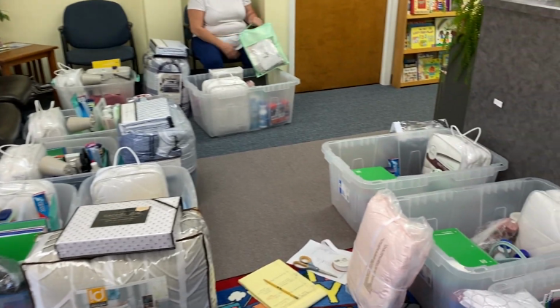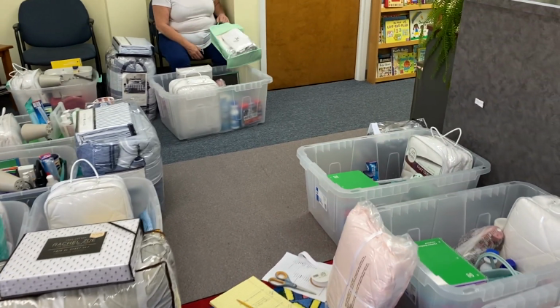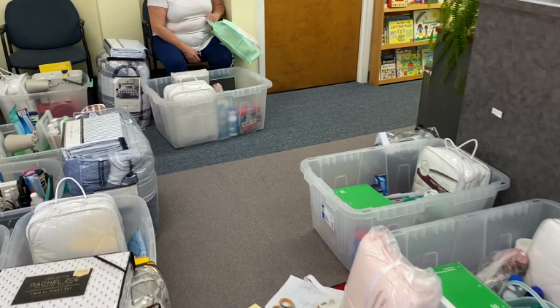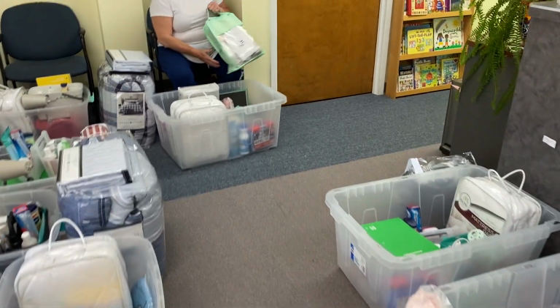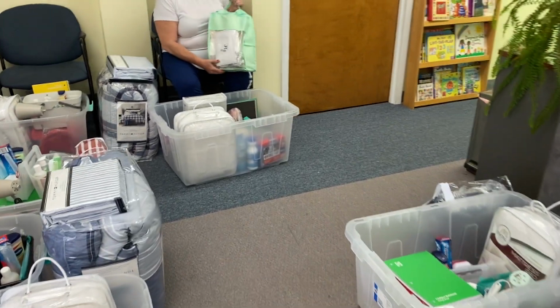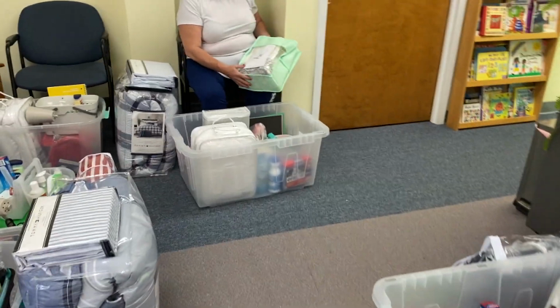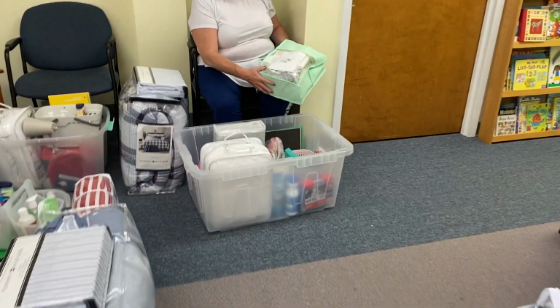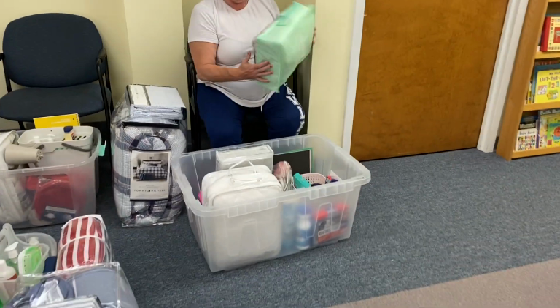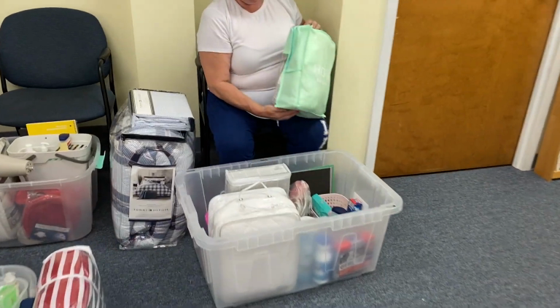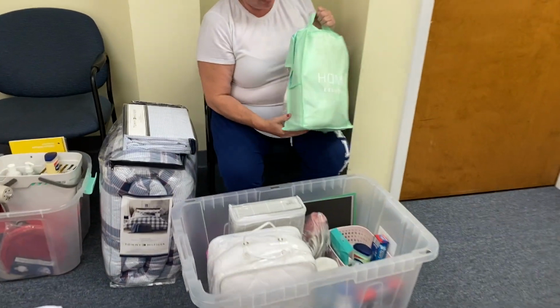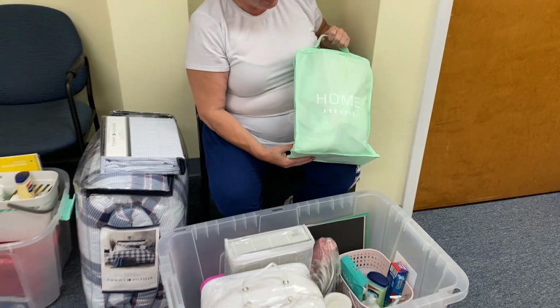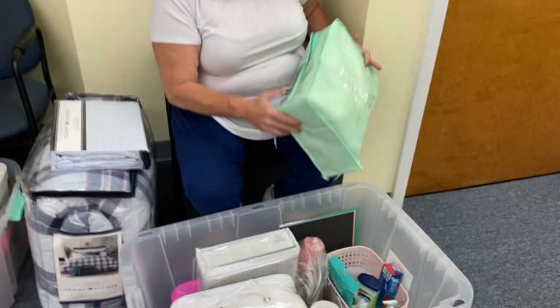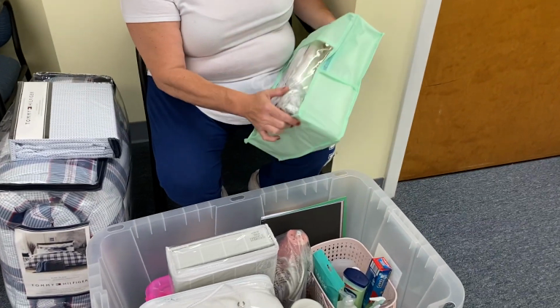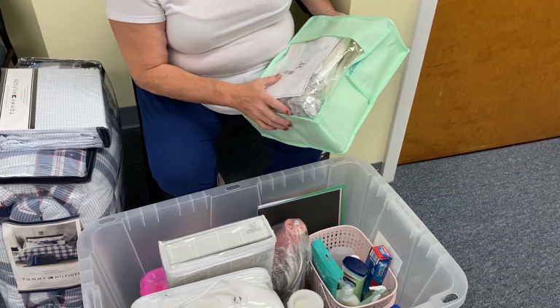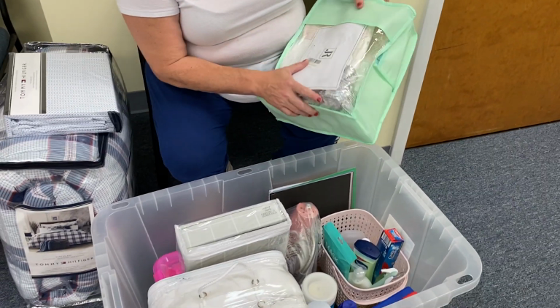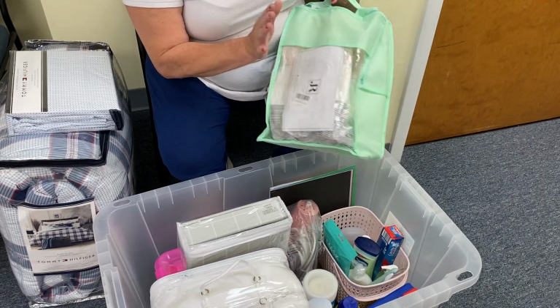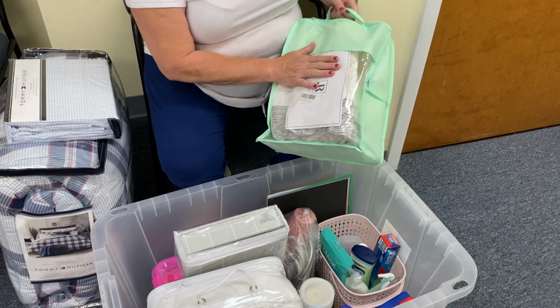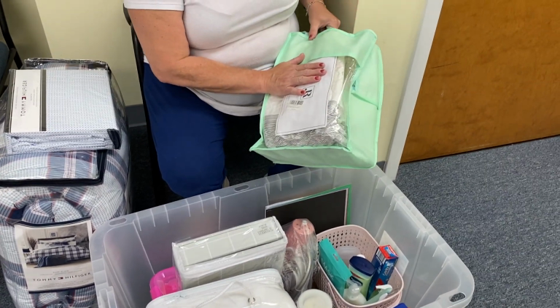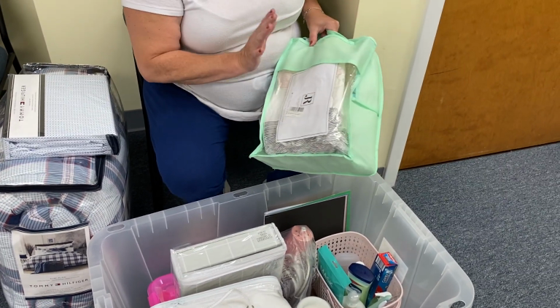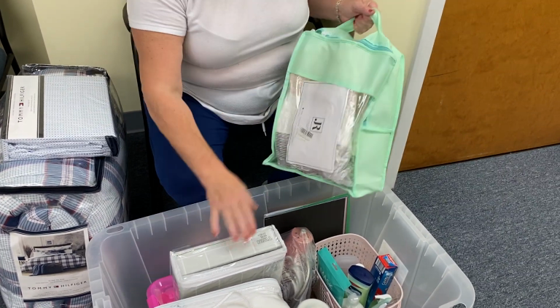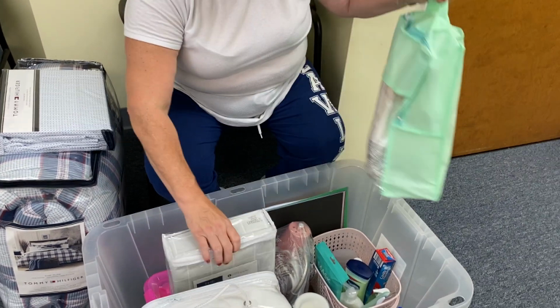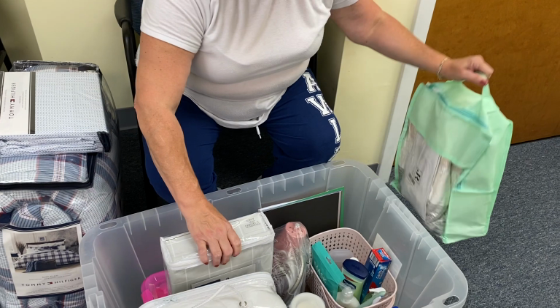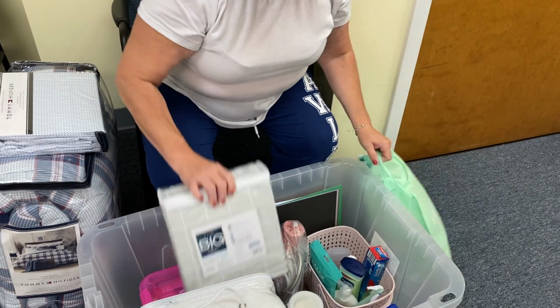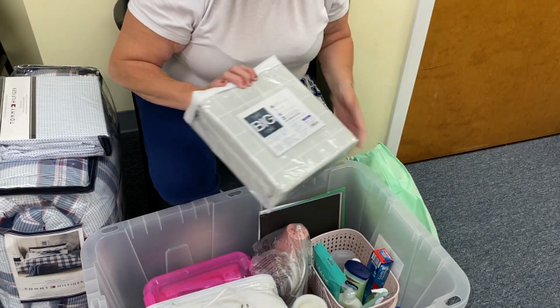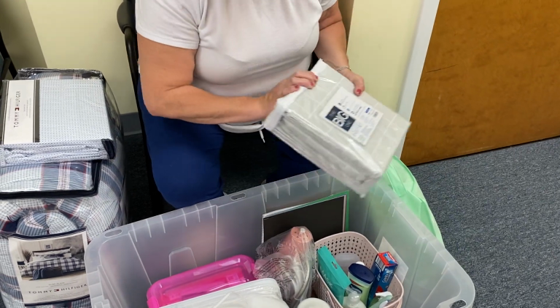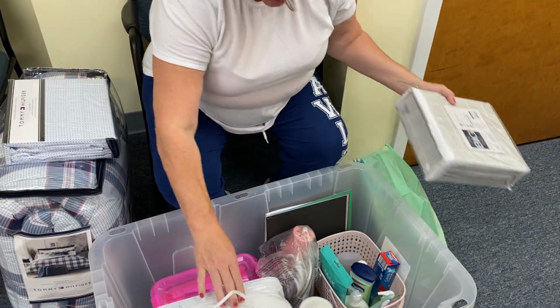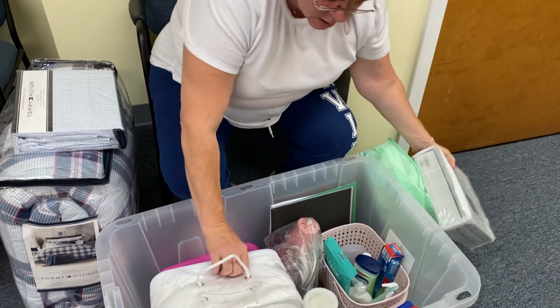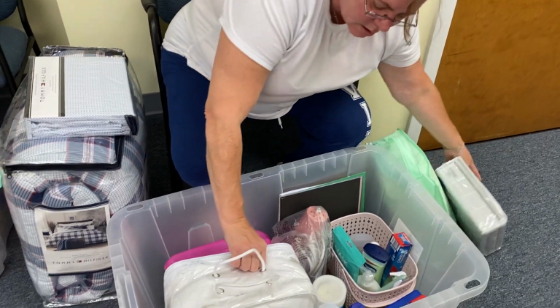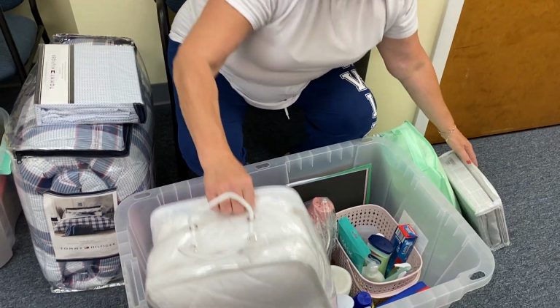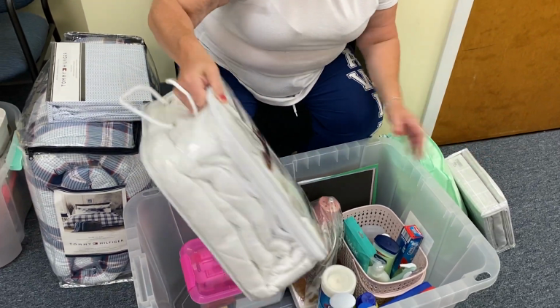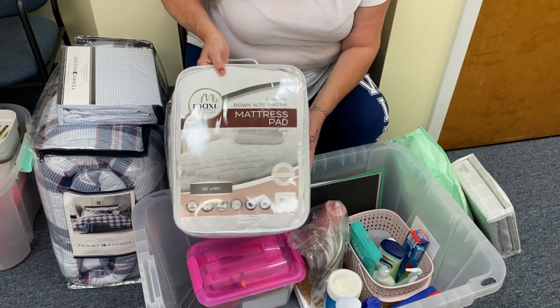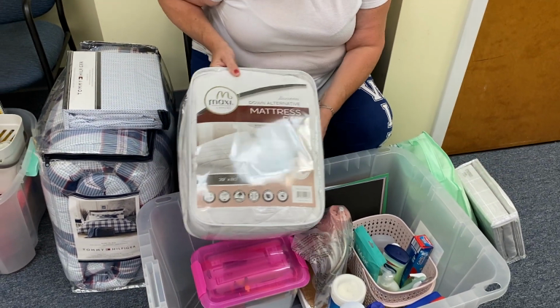So you want to see what's in this basket for these children? Yes. So when we send them to college, we send them to college with a quilt, sheets, a mattress pad.